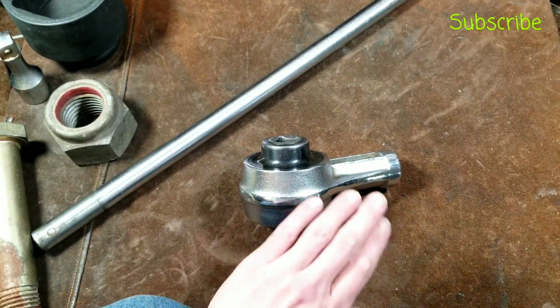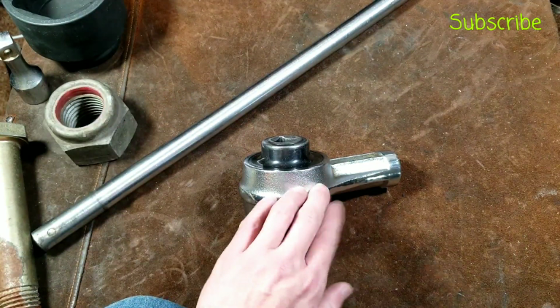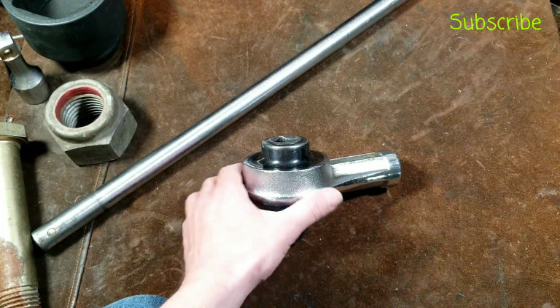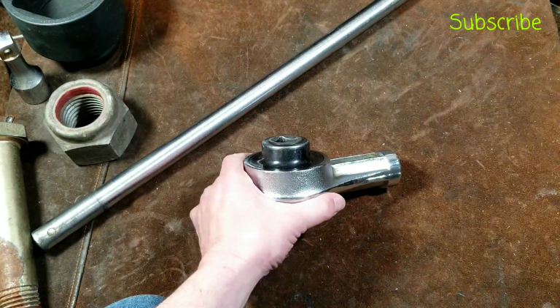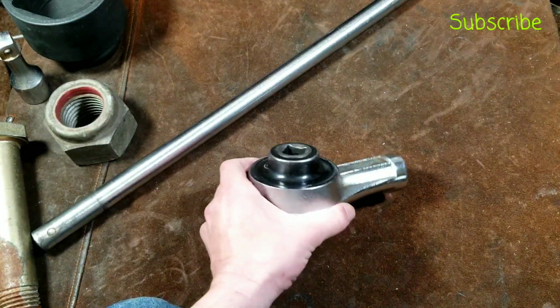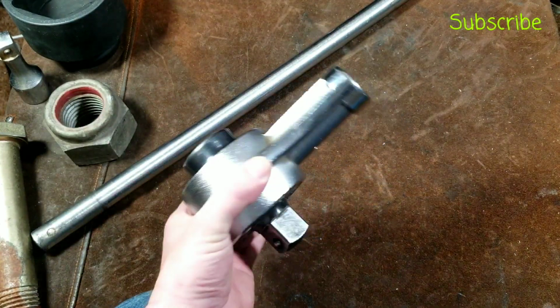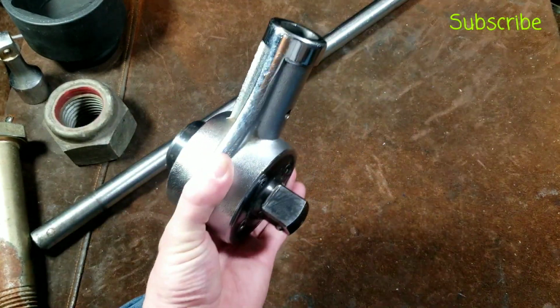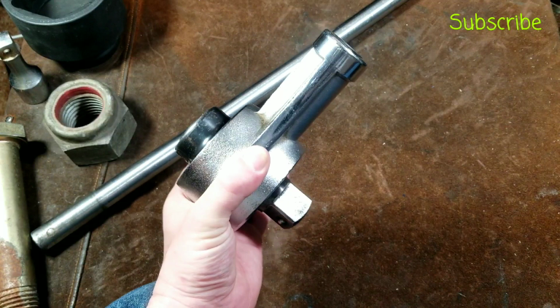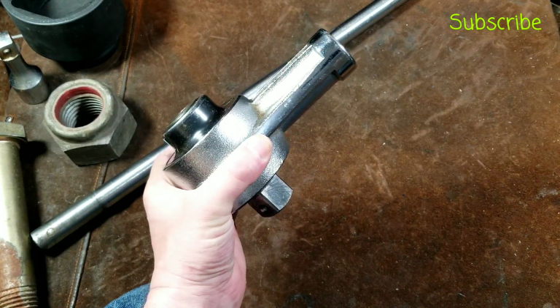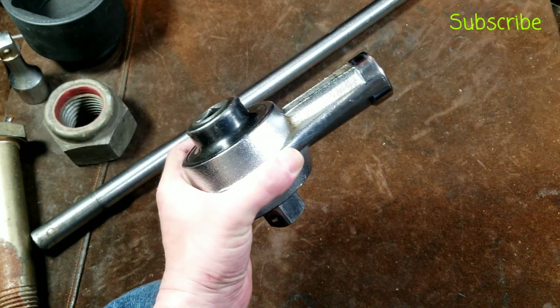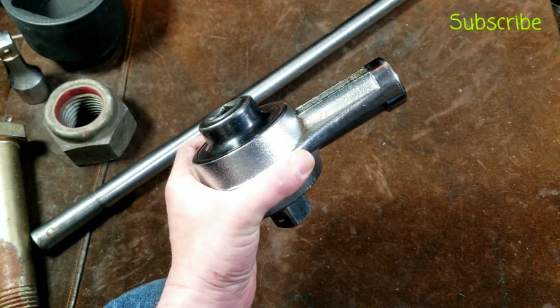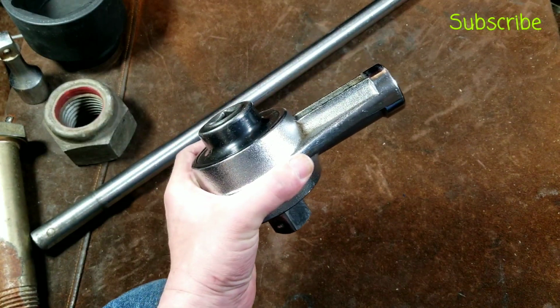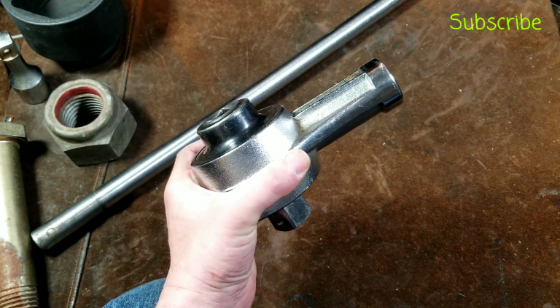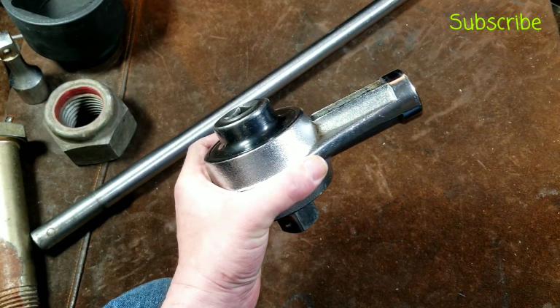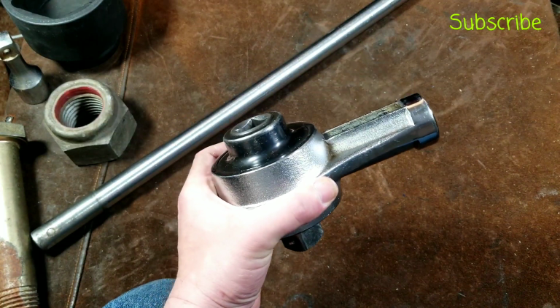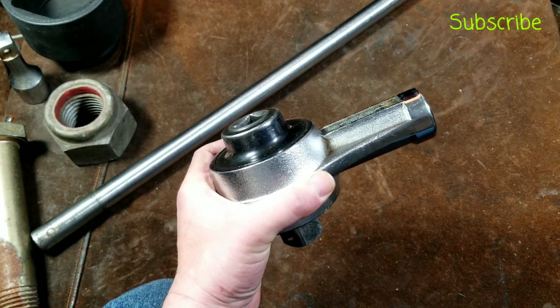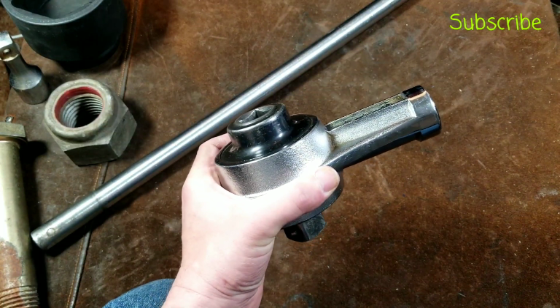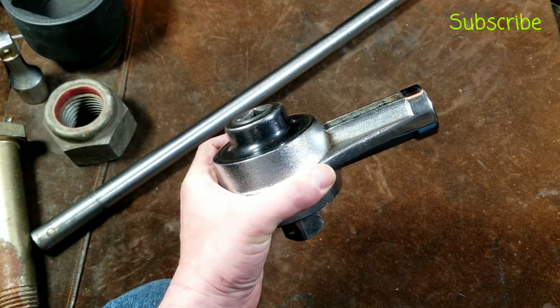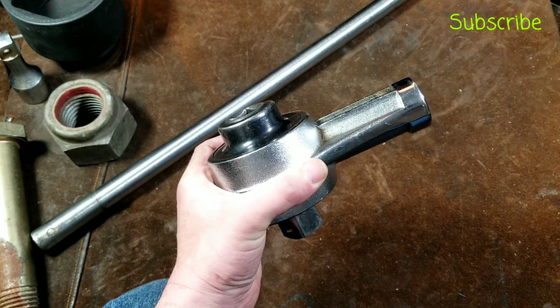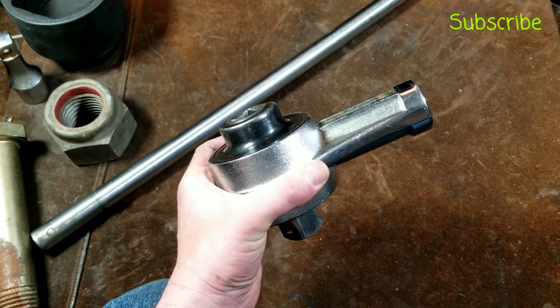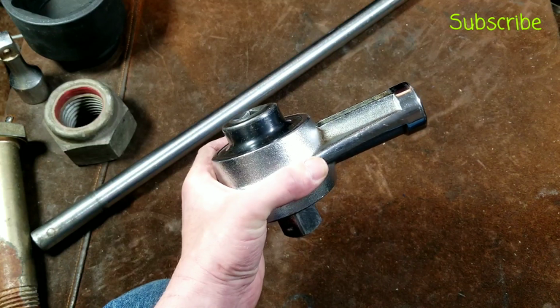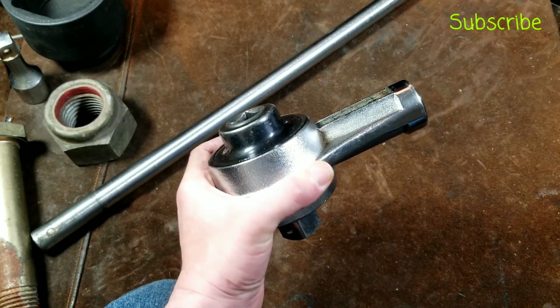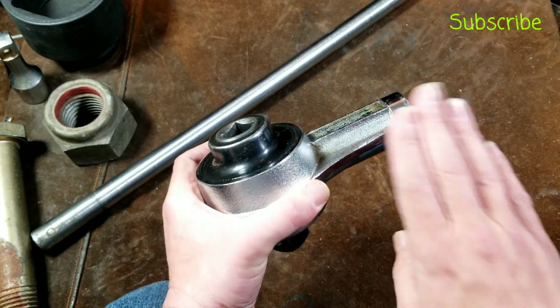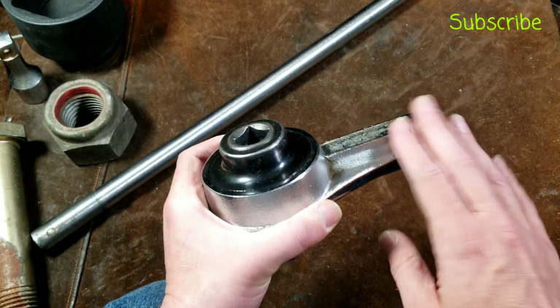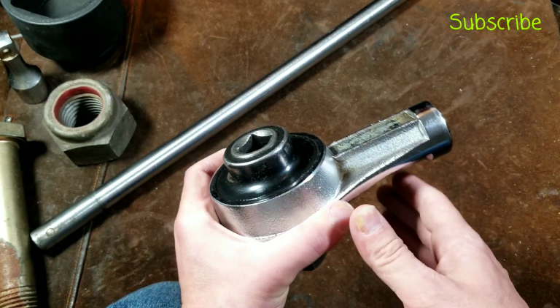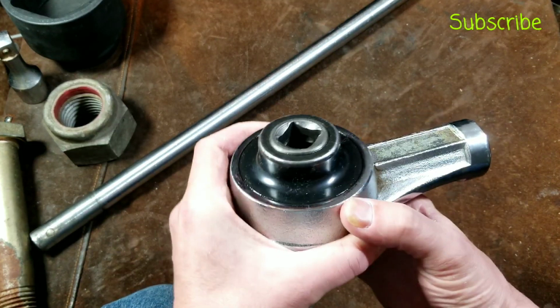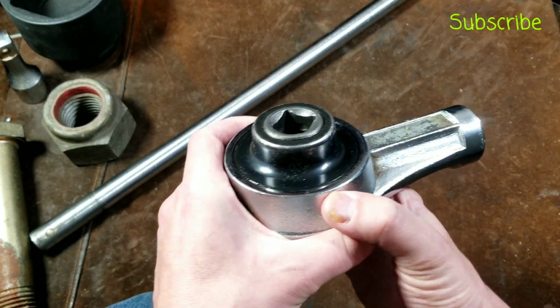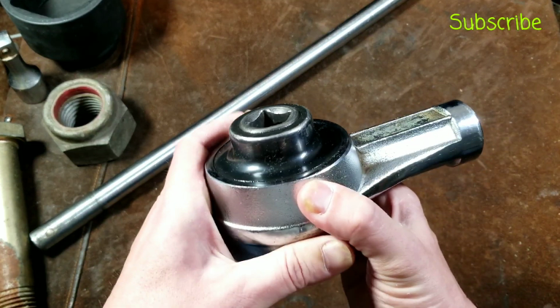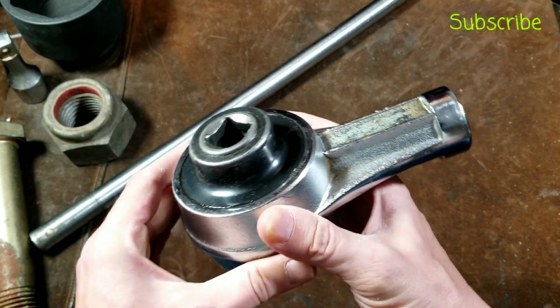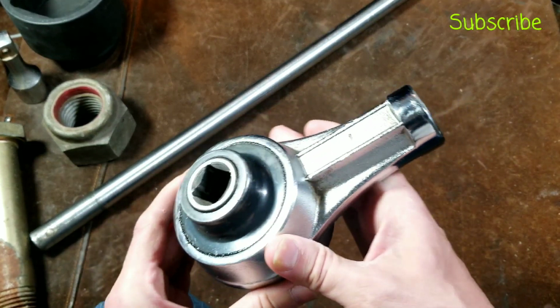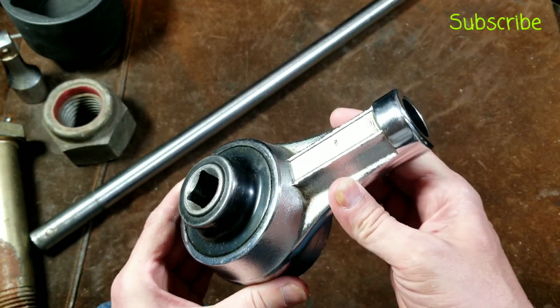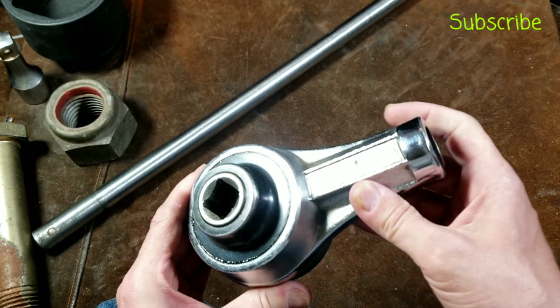This isn't the biggest model they make. They make ones all the way up to 2-1/2-inch square drive and 6 tons, or 12,000 foot-pounds of output. This one I mentioned is 1 ton — 2,000 foot-pounds, or 2,700 Newton-meters.